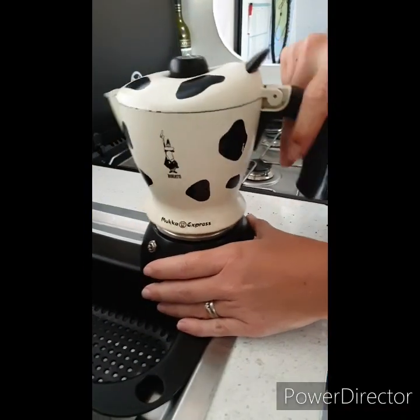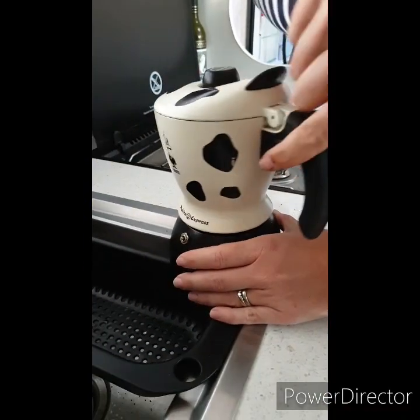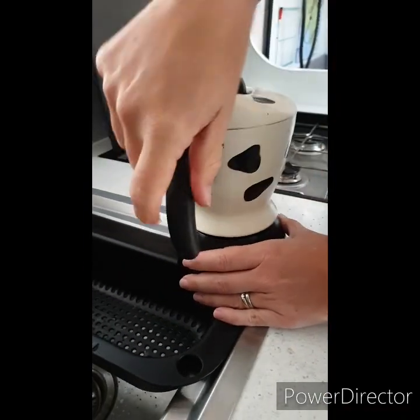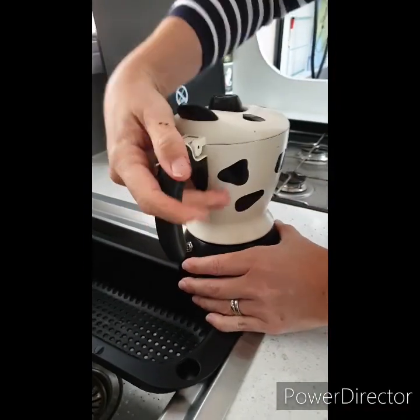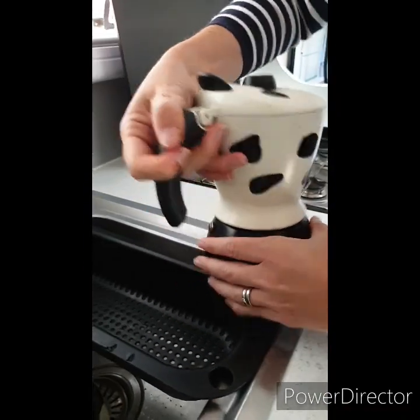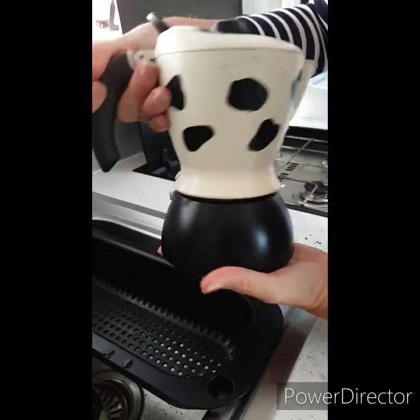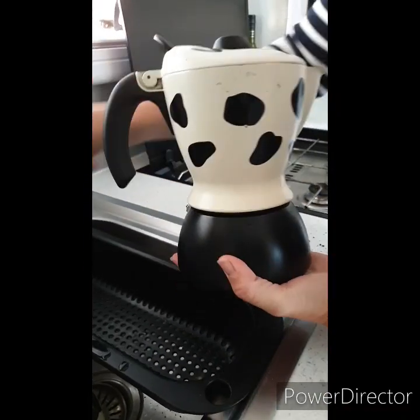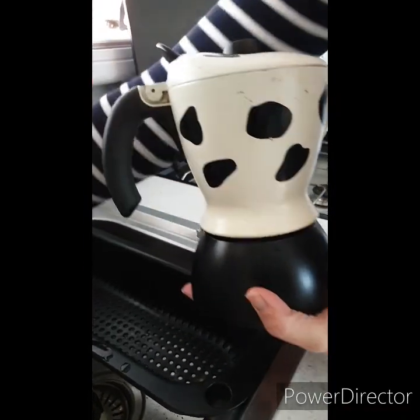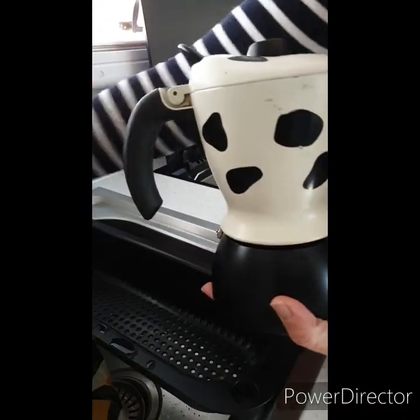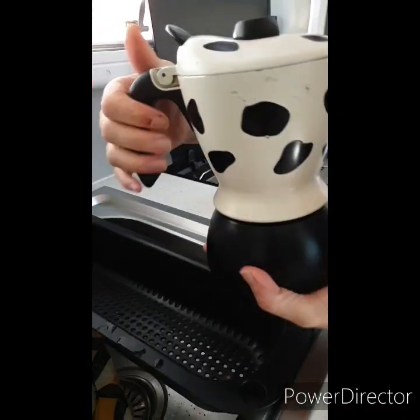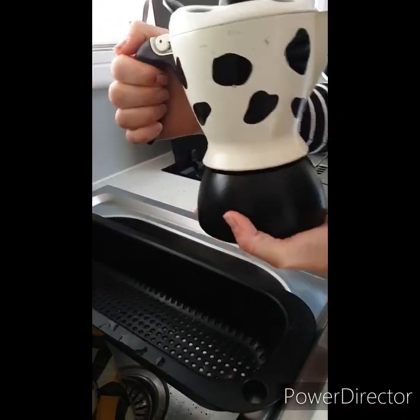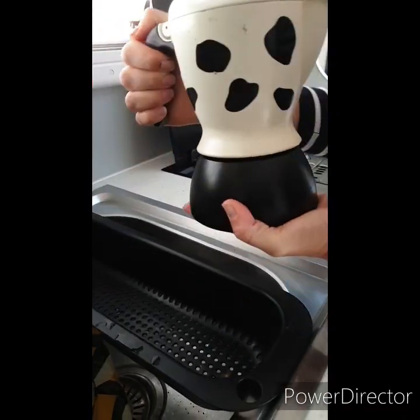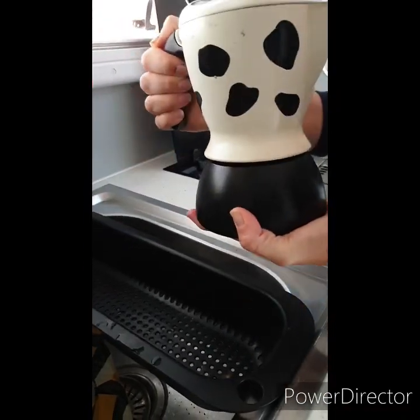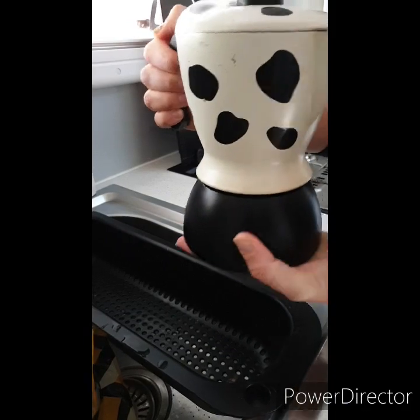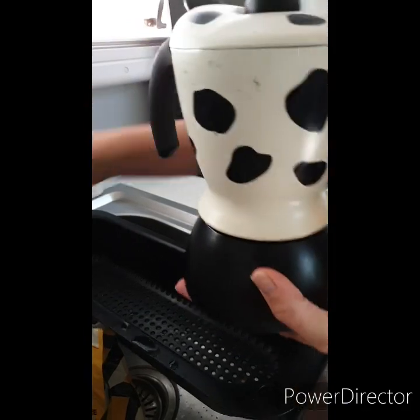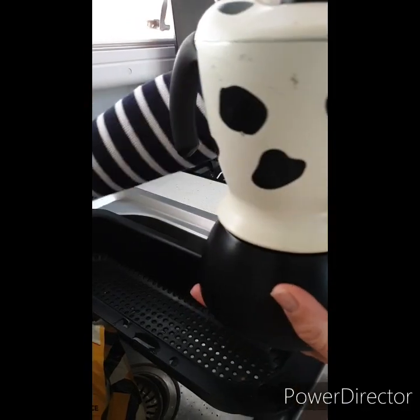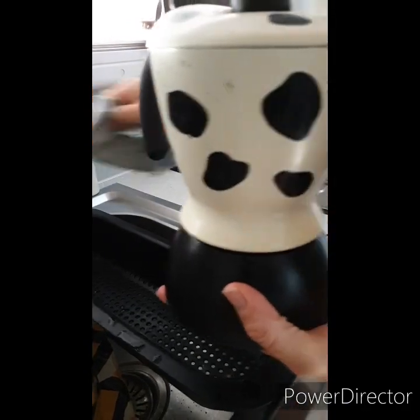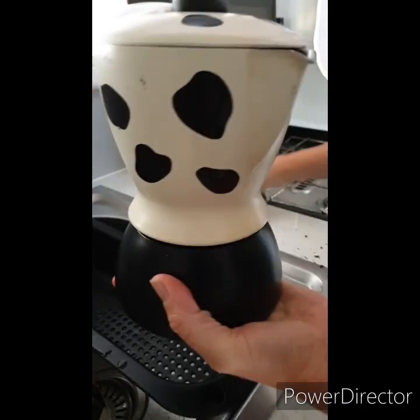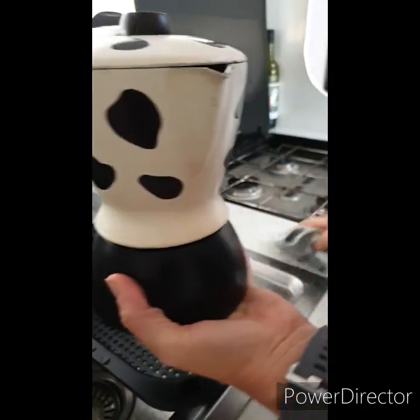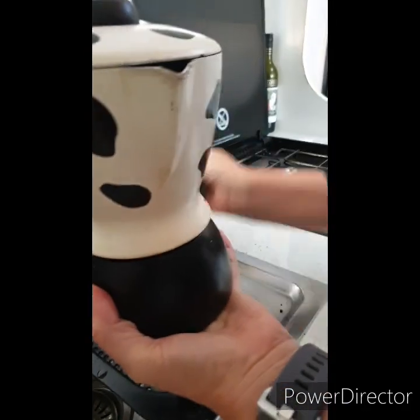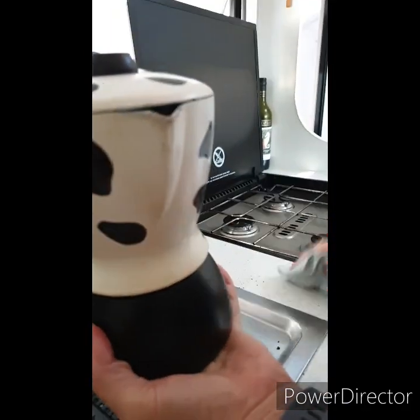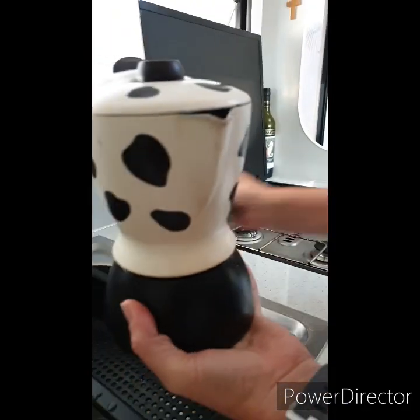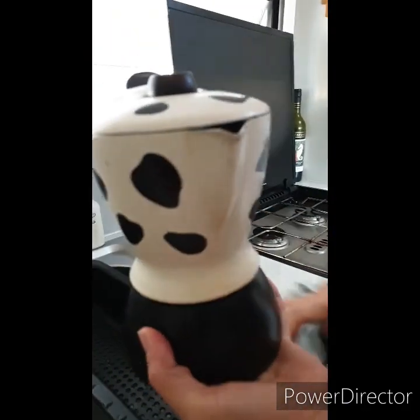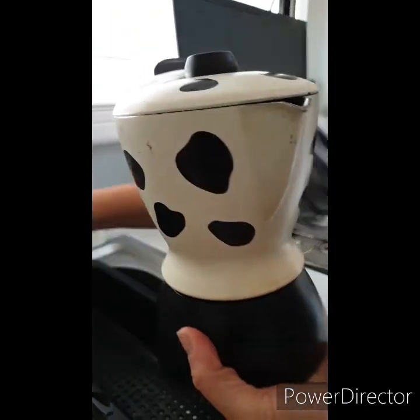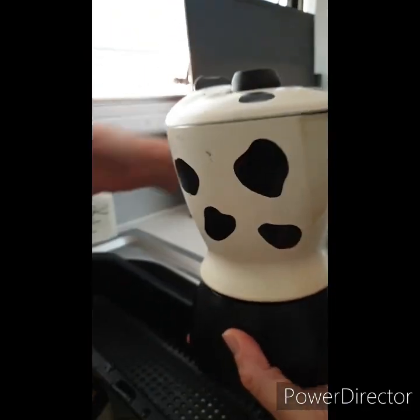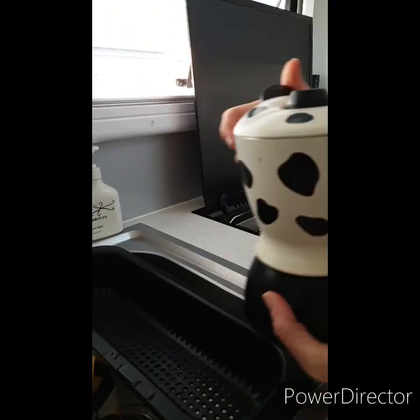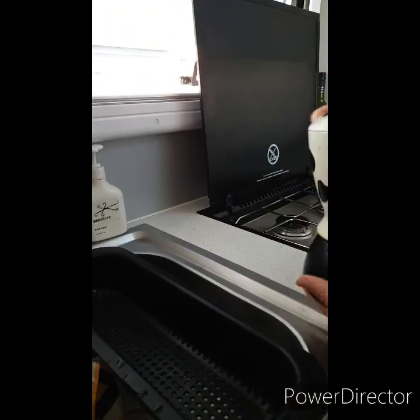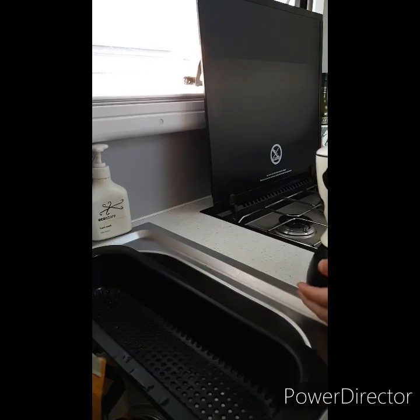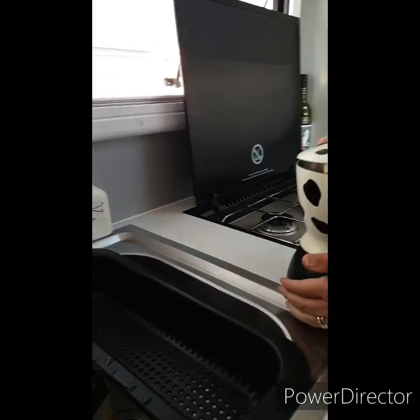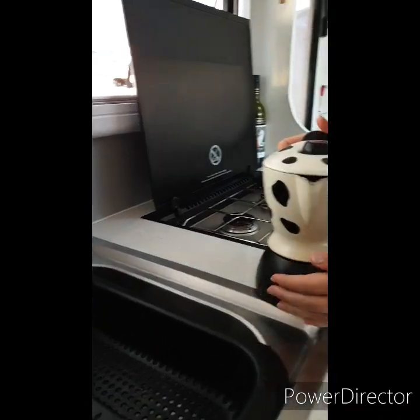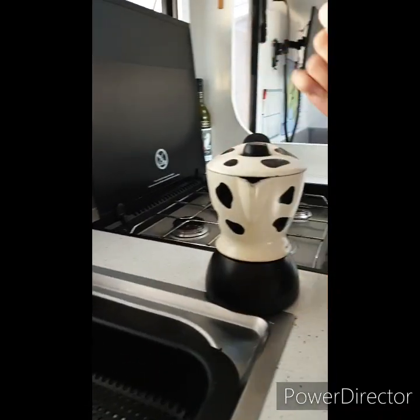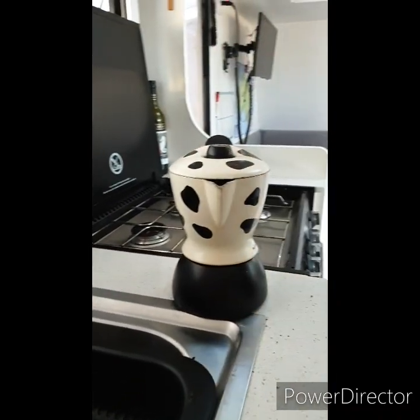You have to make sure it's screwed on really tight because otherwise it will make a mess on the stove, as you've seen us do. And then we'll just pop the milk inside.